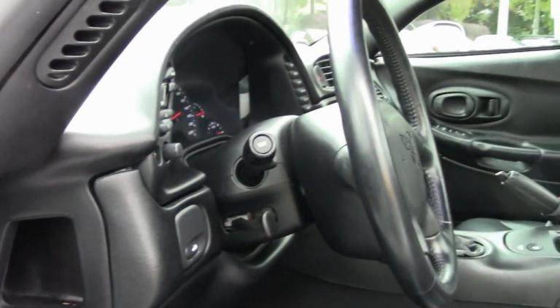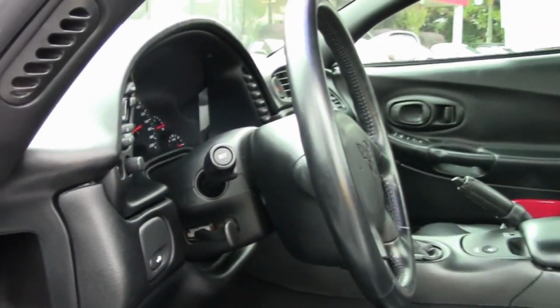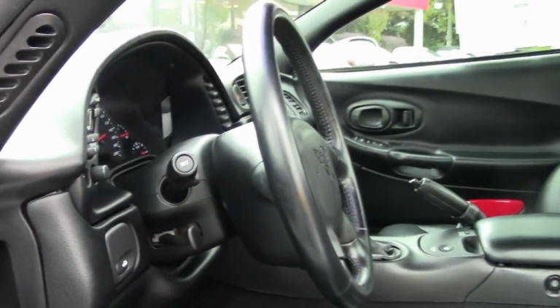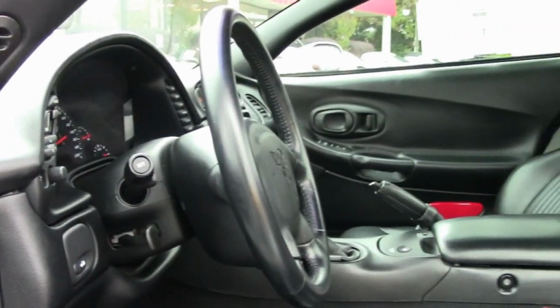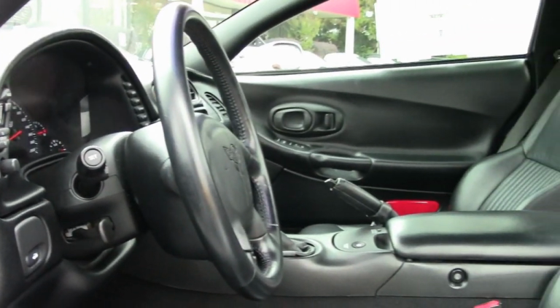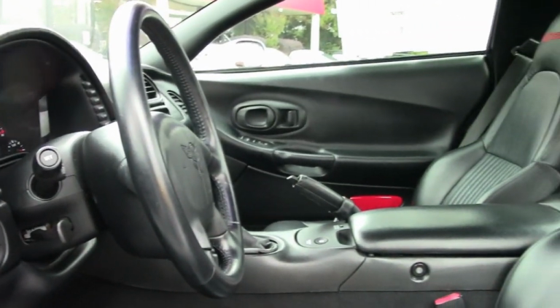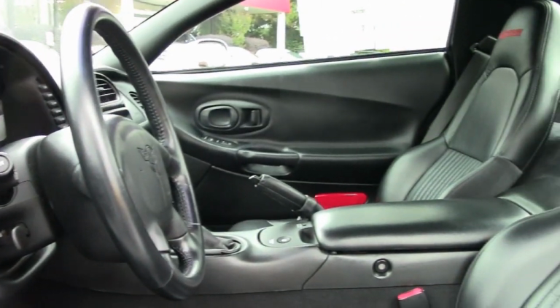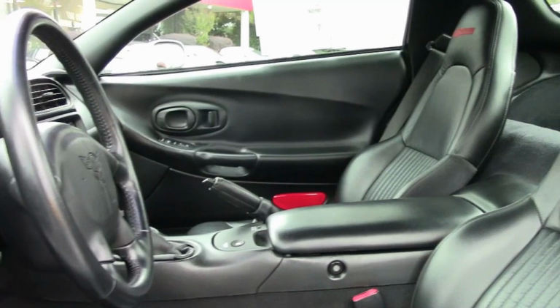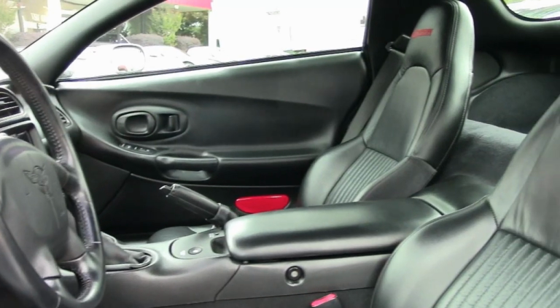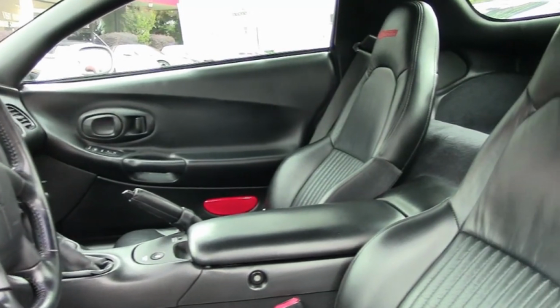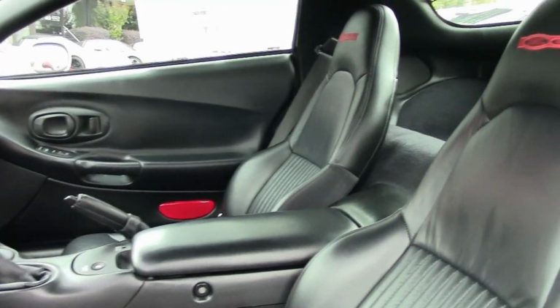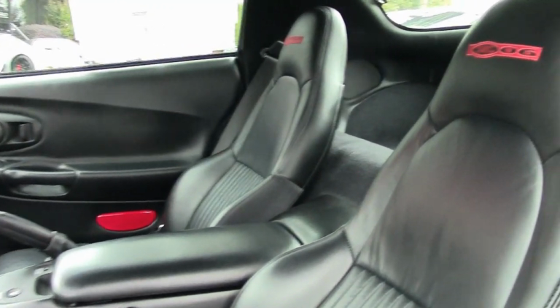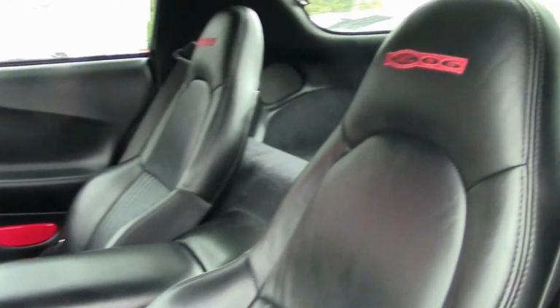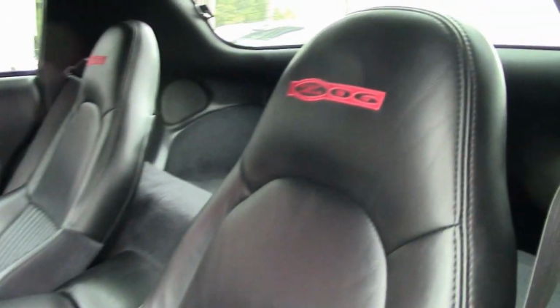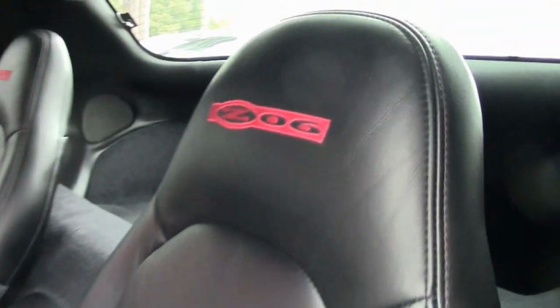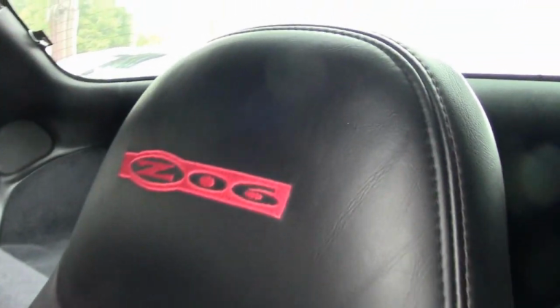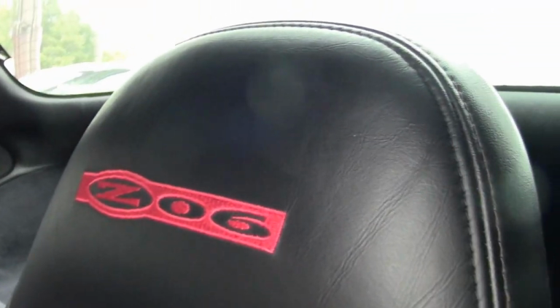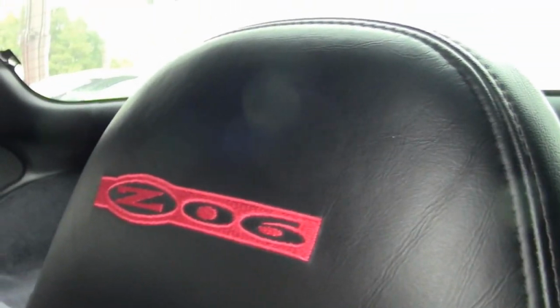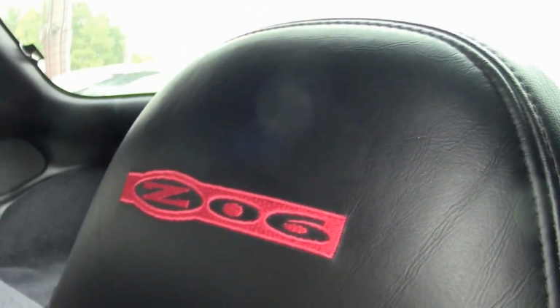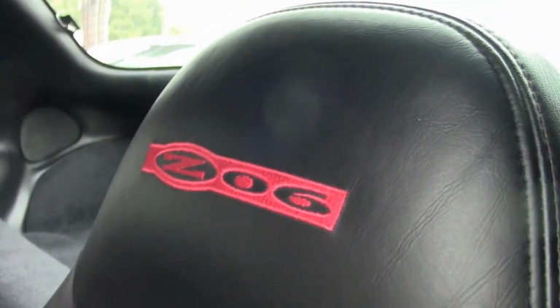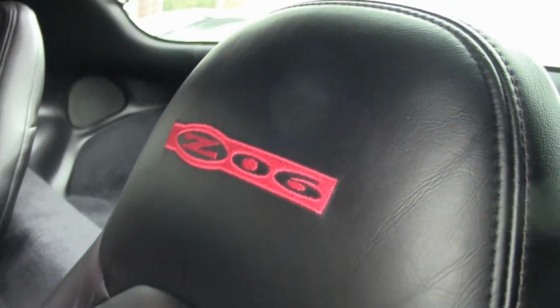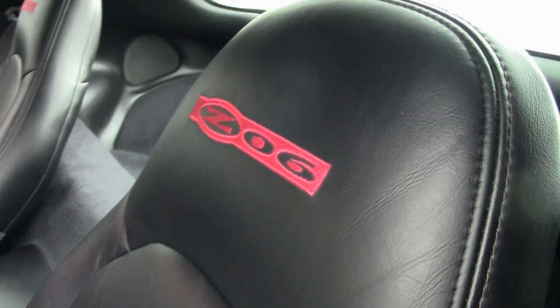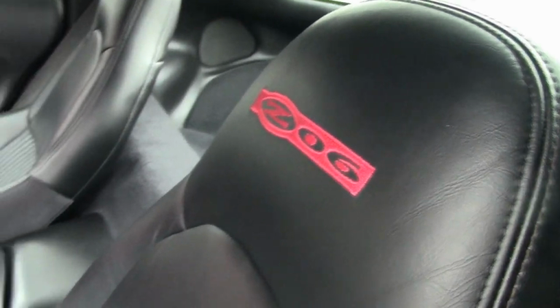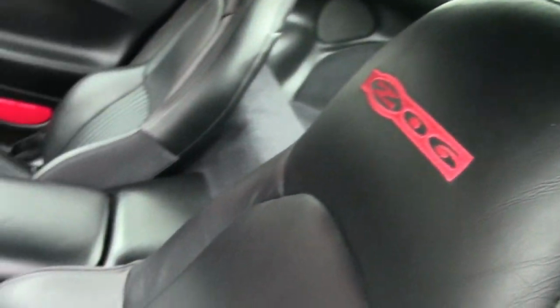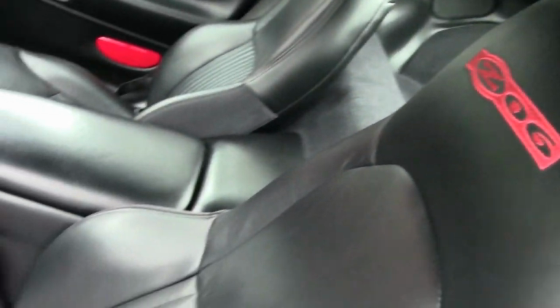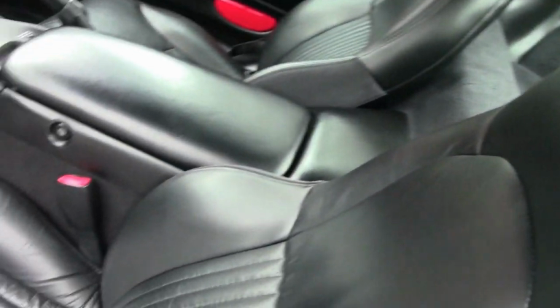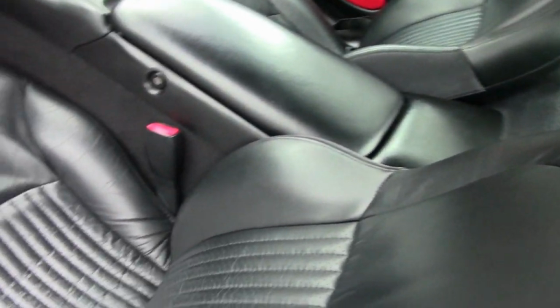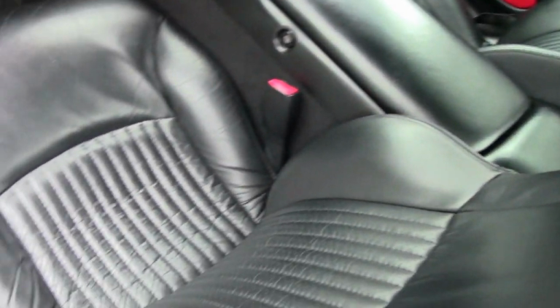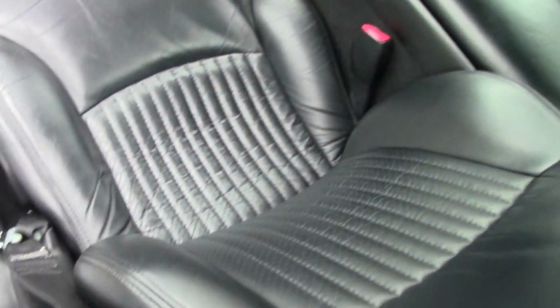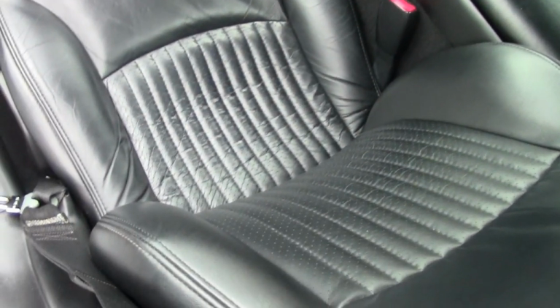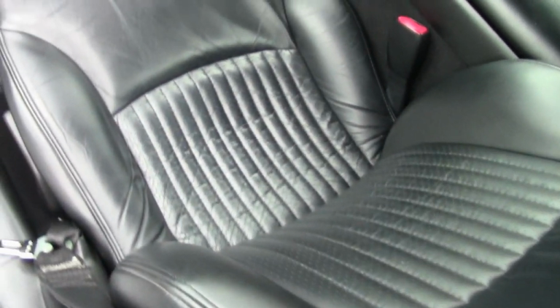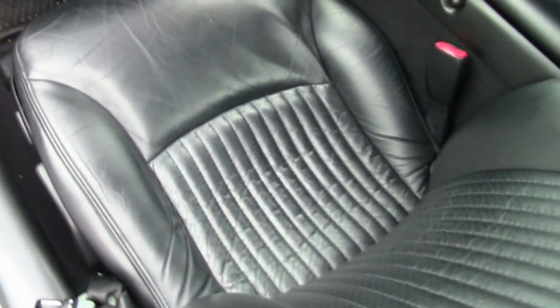With only 22,000 miles, this car is still like new, and for a 2002, this is remarkable. It drives great, it looks great.